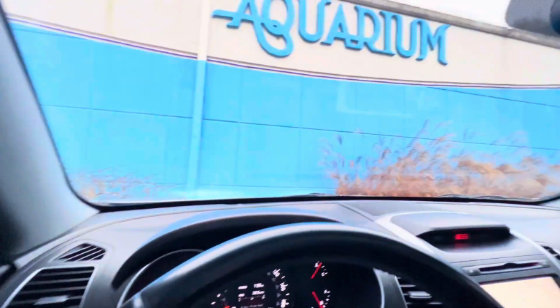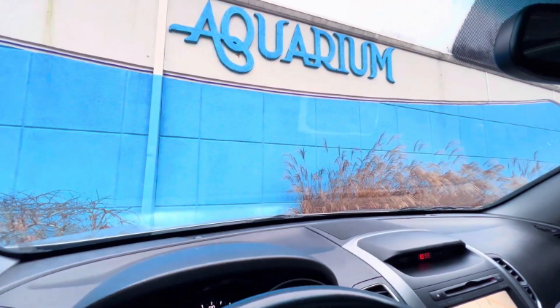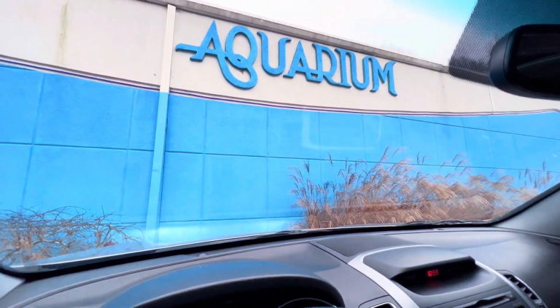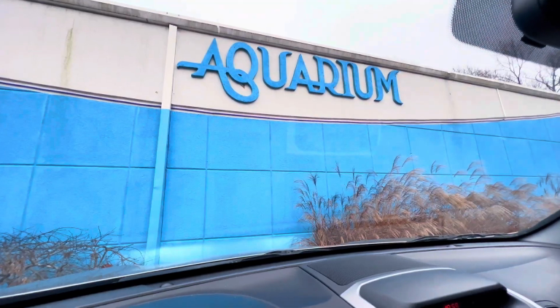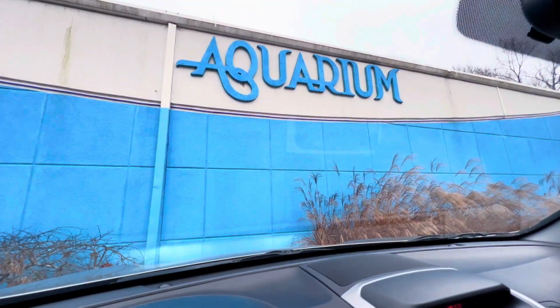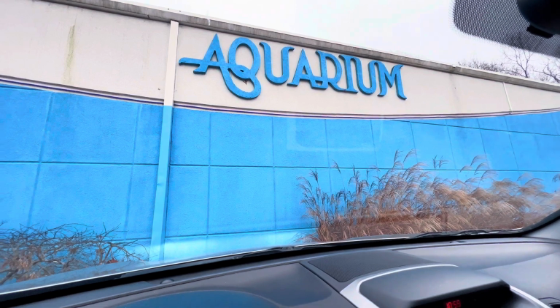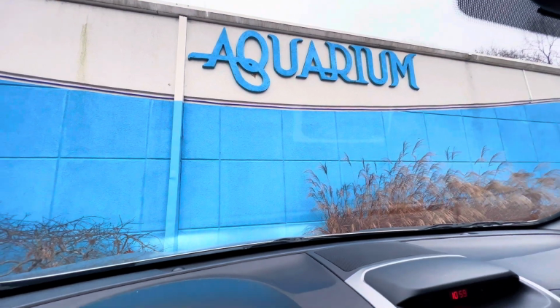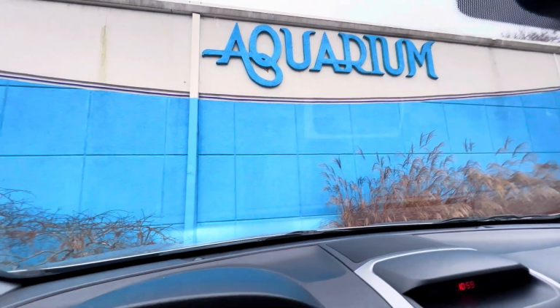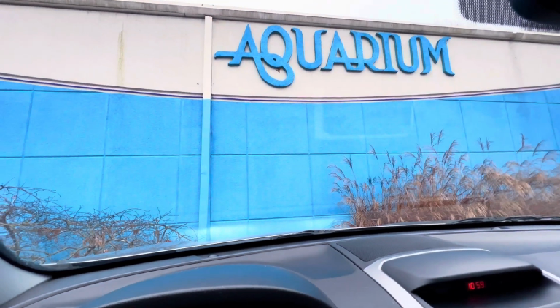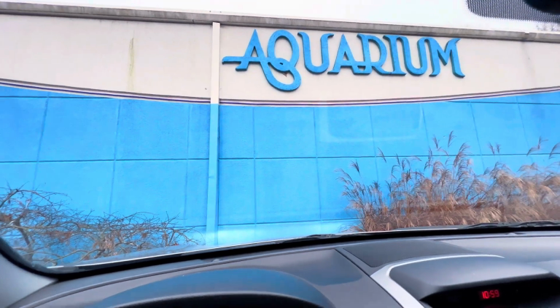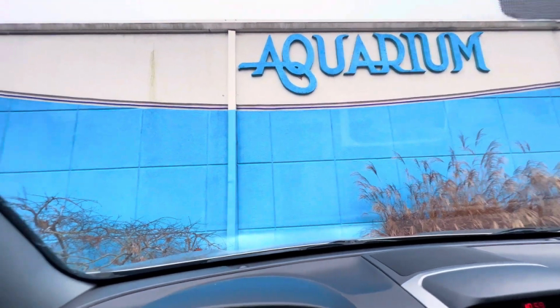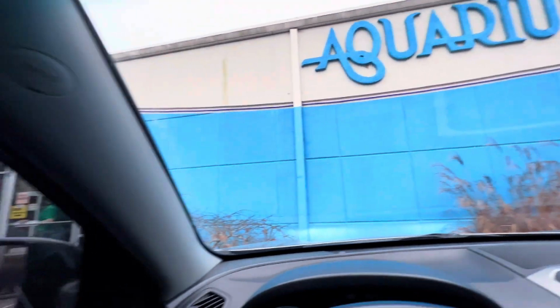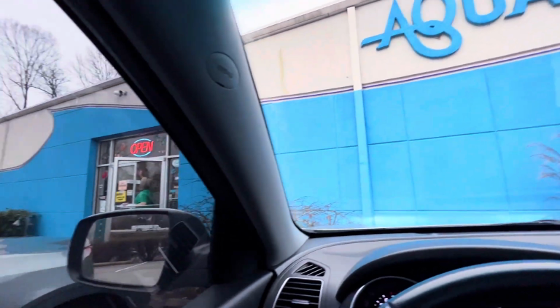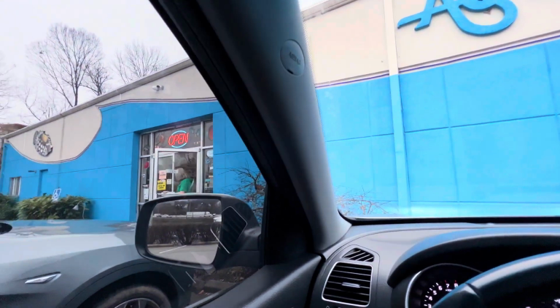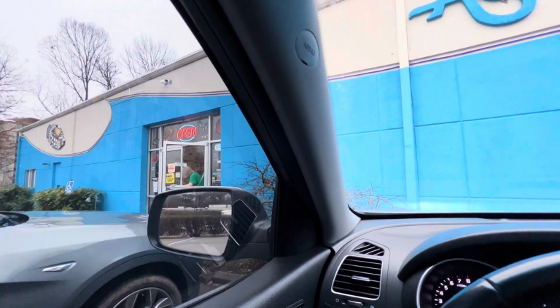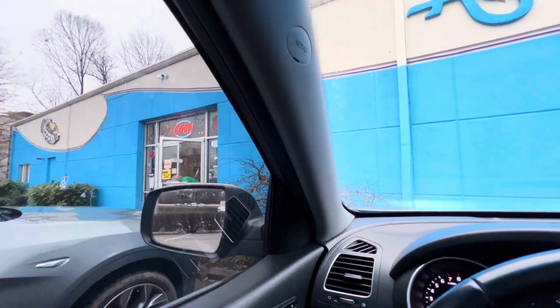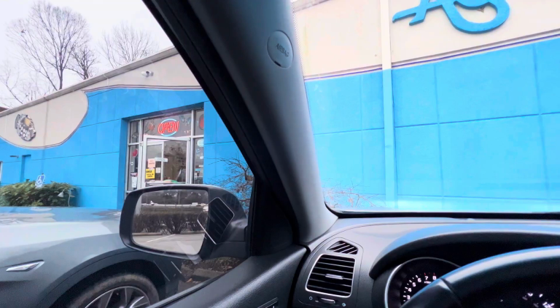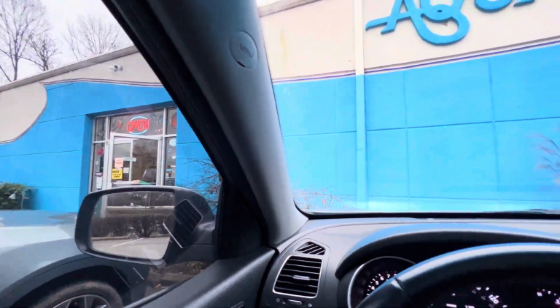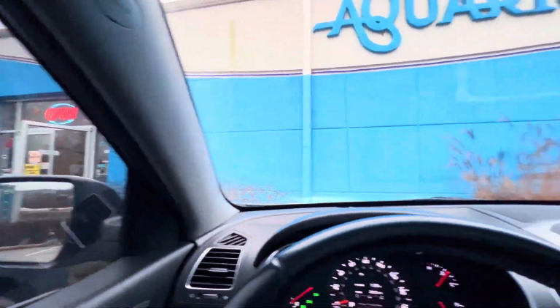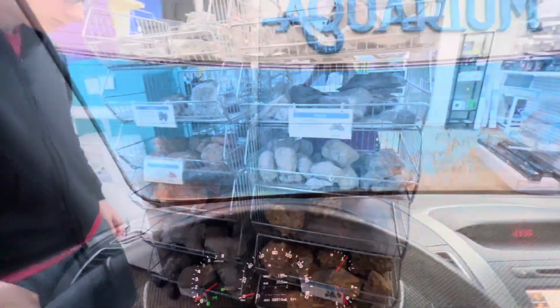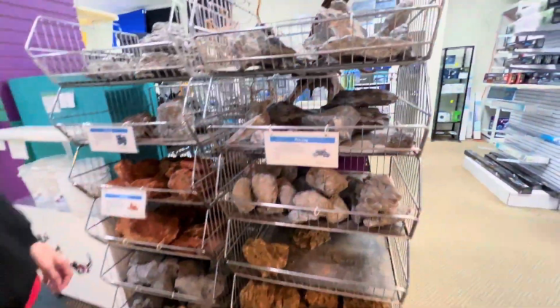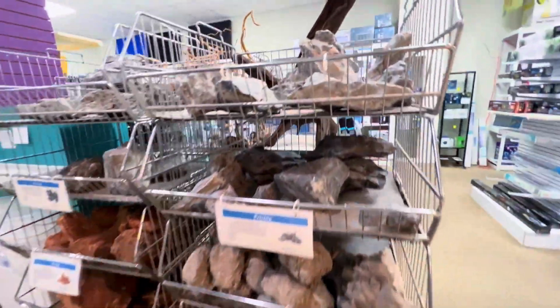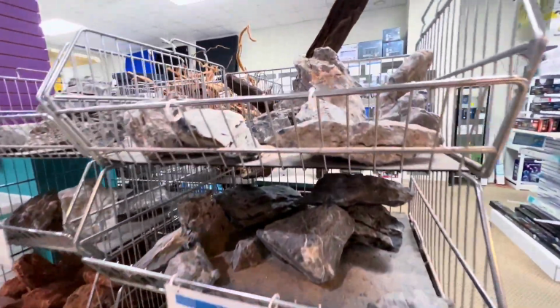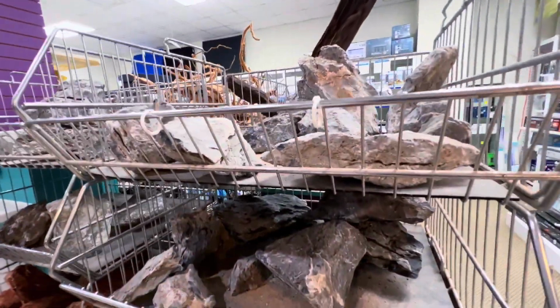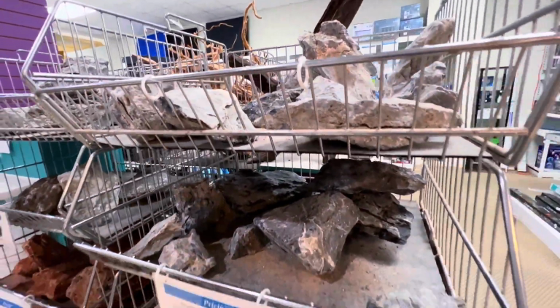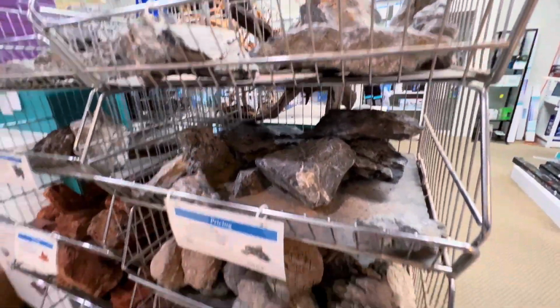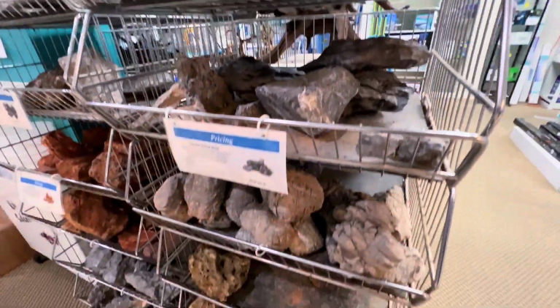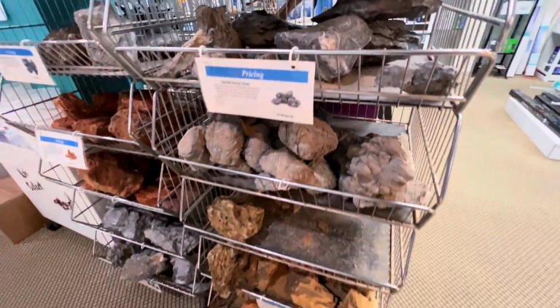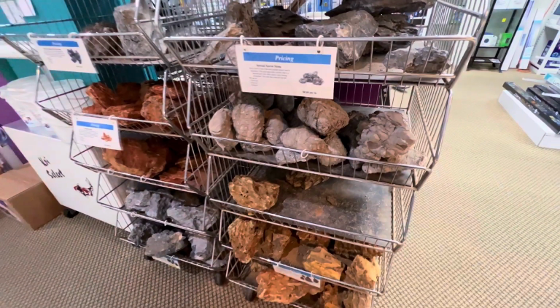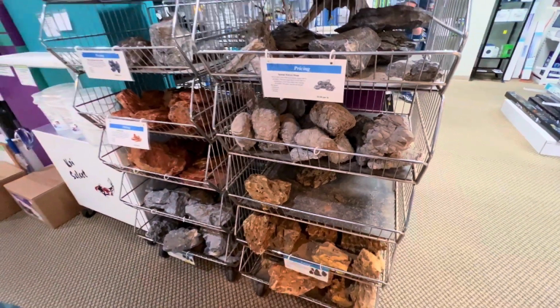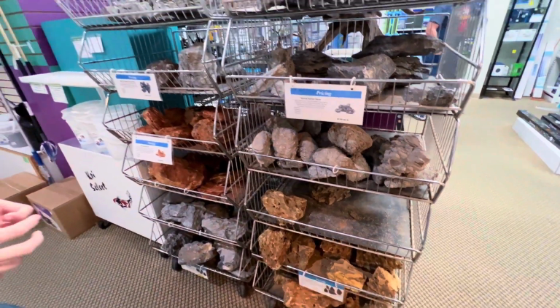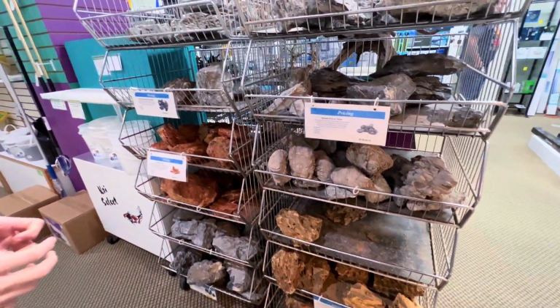We're here. This store is in Knoxville and it's pretty cool. They've got quite a large selection if you've got an aquarium. We have found some really cool rock and we are going to pick from these.